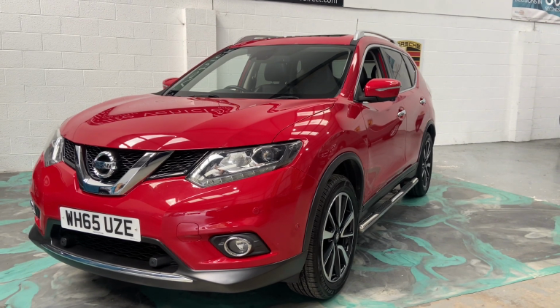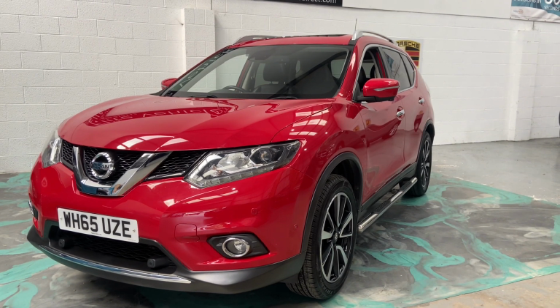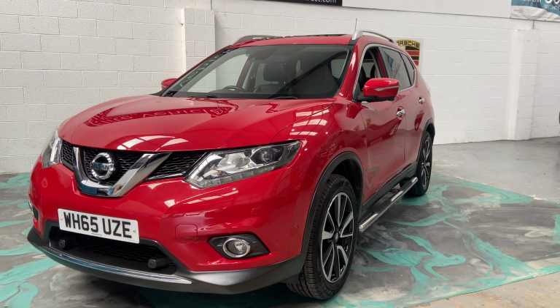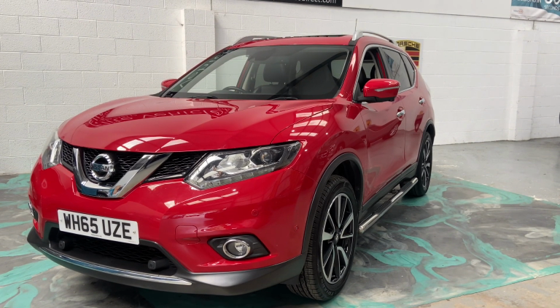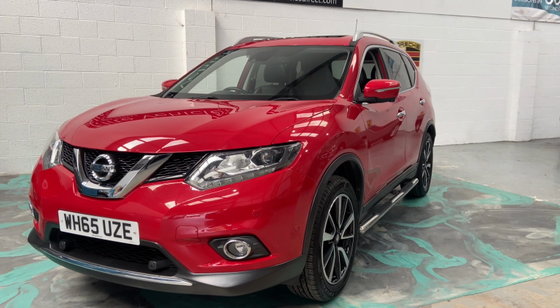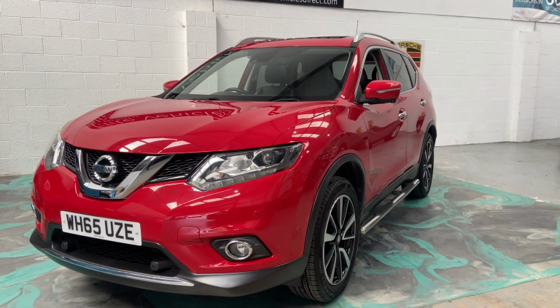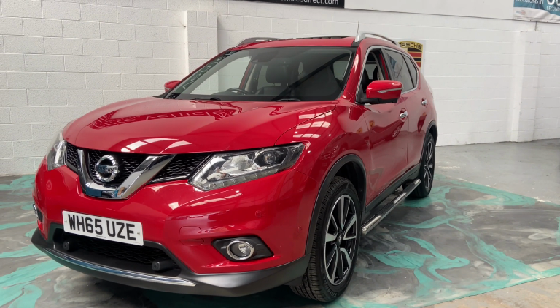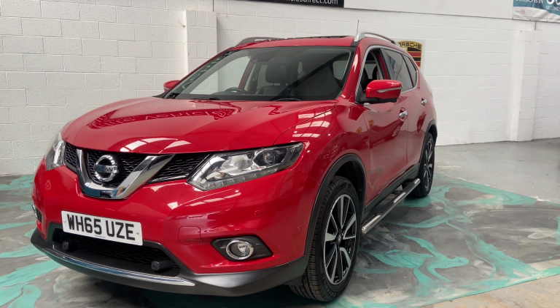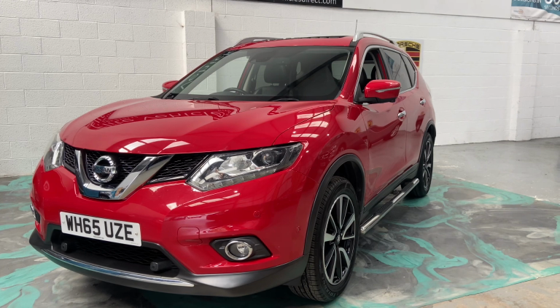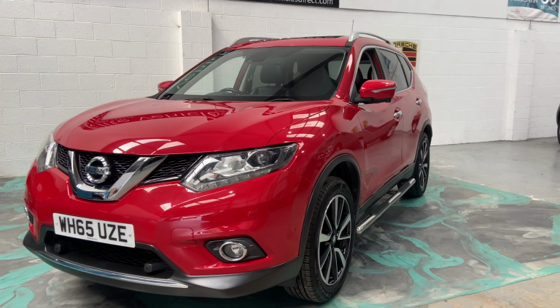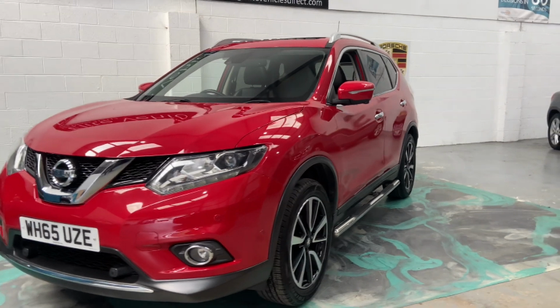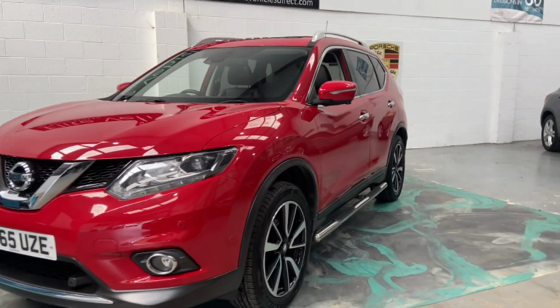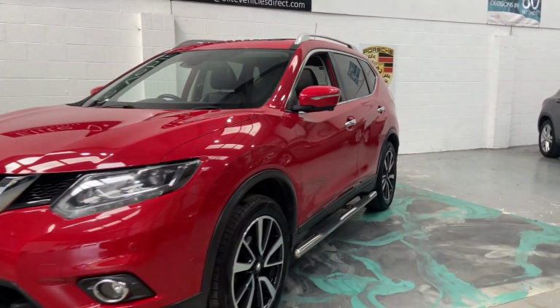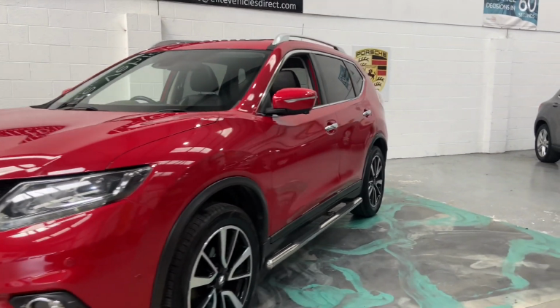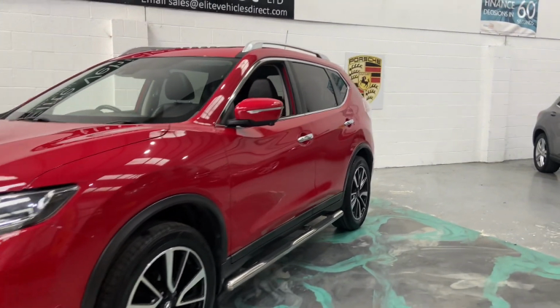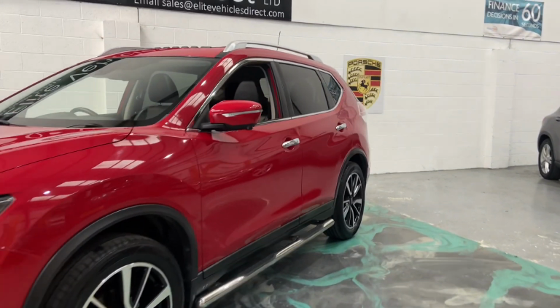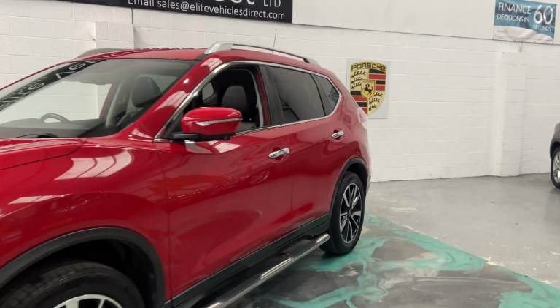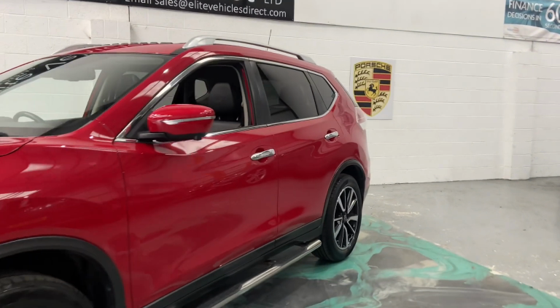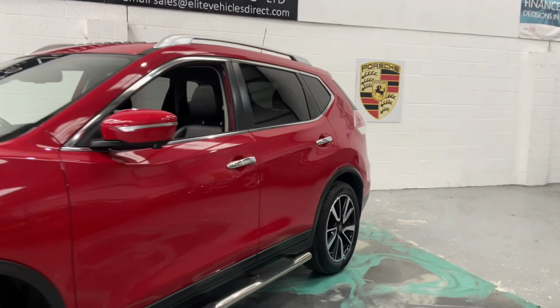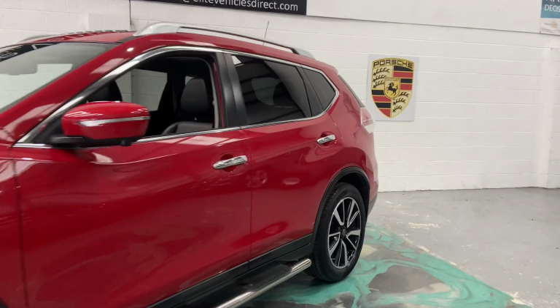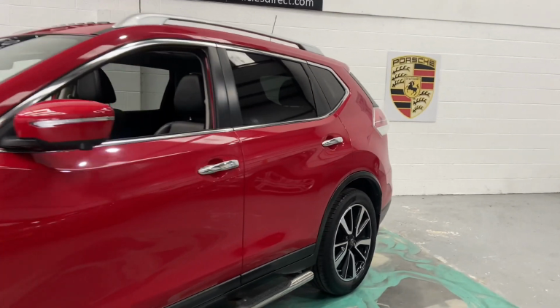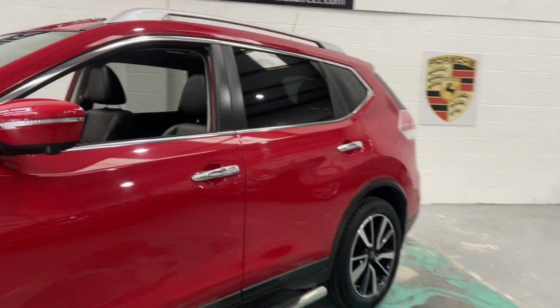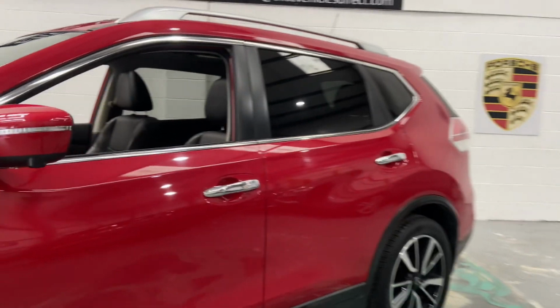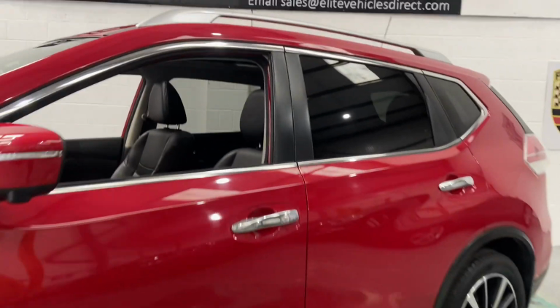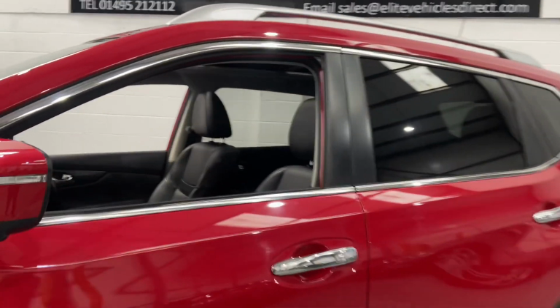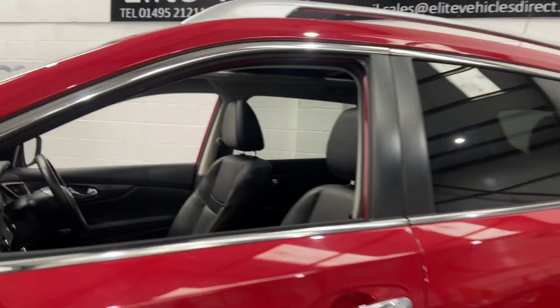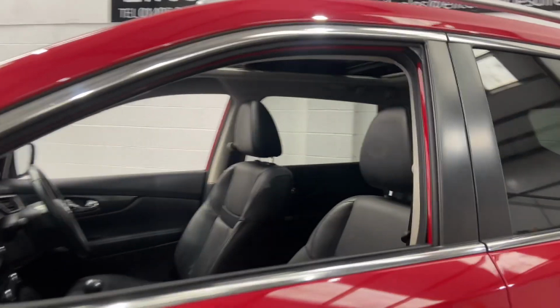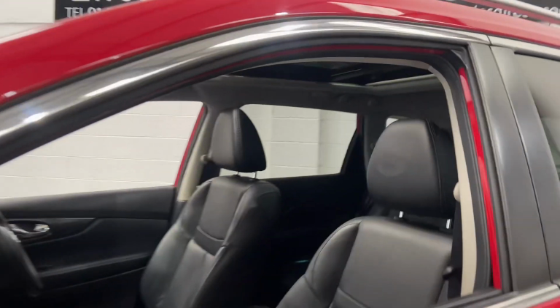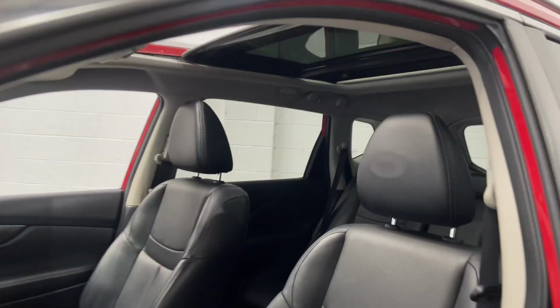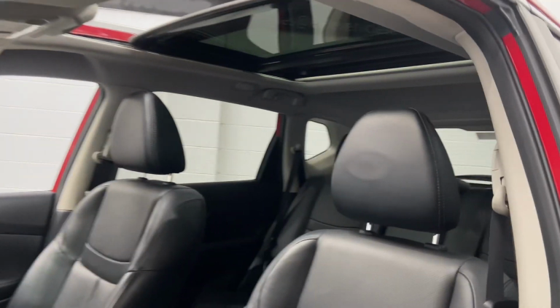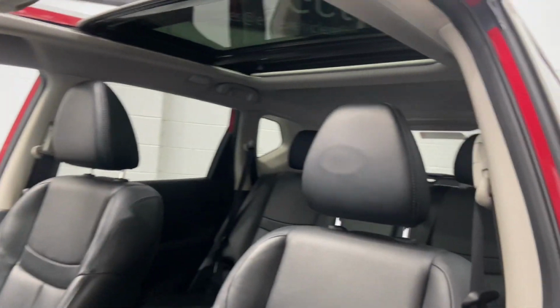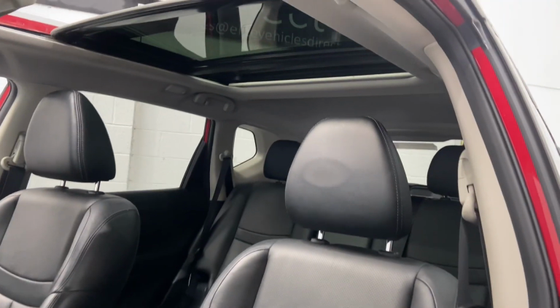This is the 1.6 diesel Tecna, 65-plate, this year, front and rear parking sensors. It's also got reverse camera, side camera, front camera — giving you a 360-degree view of the vehicle.